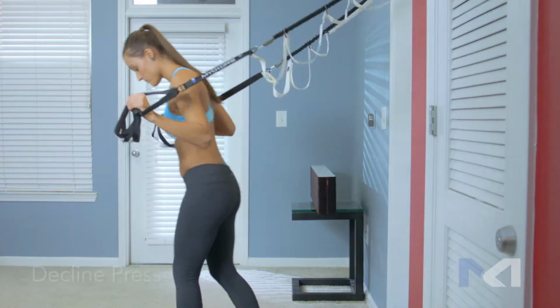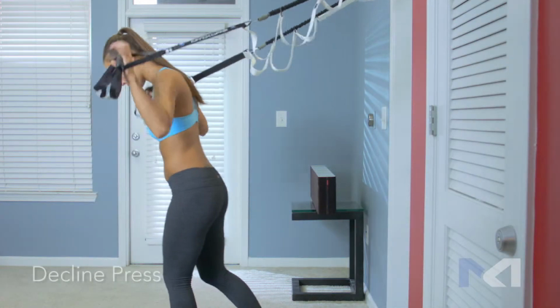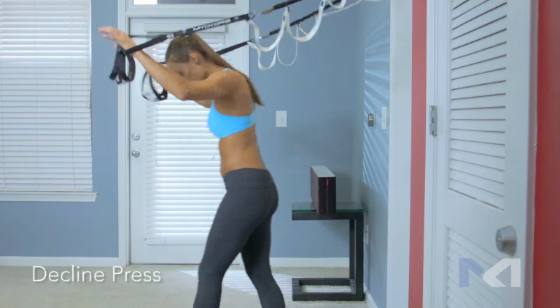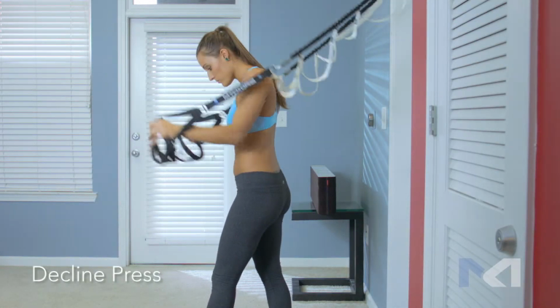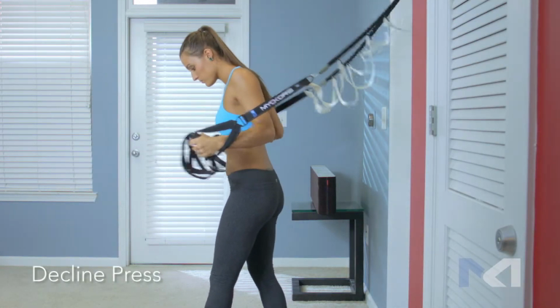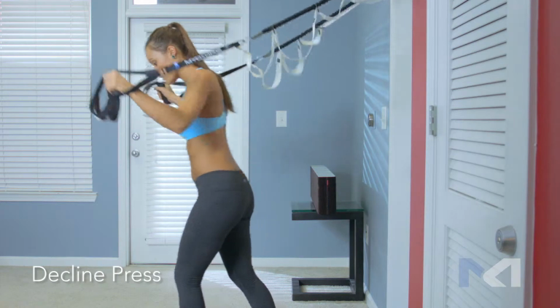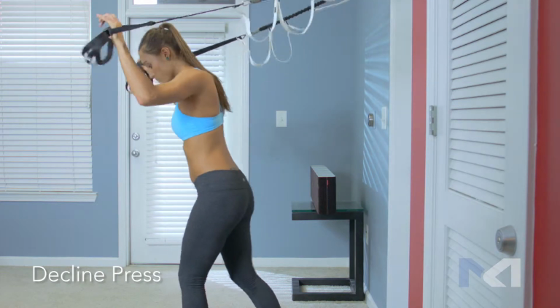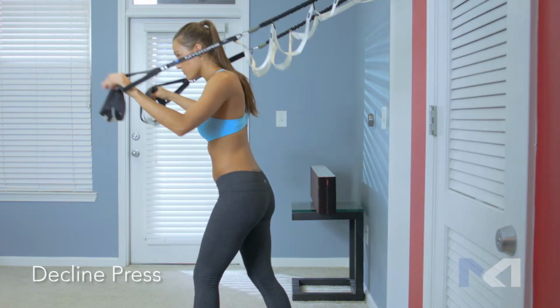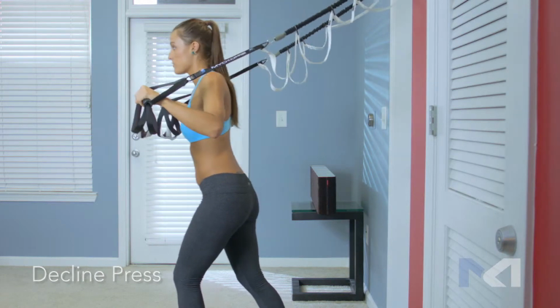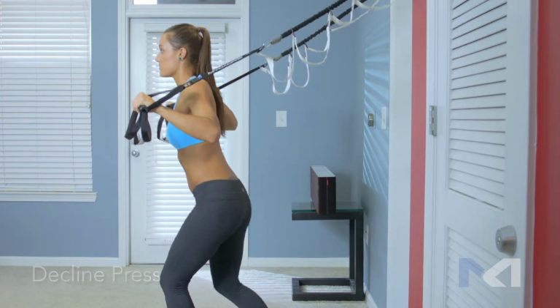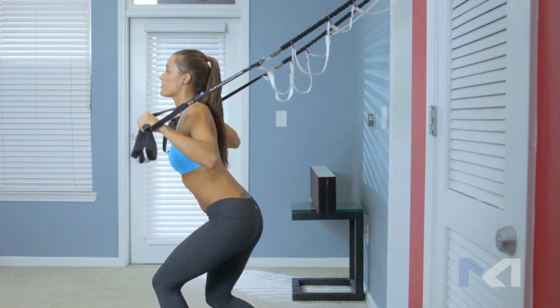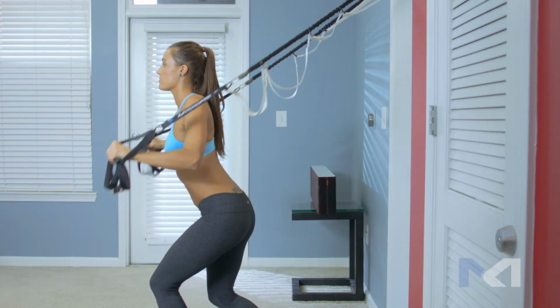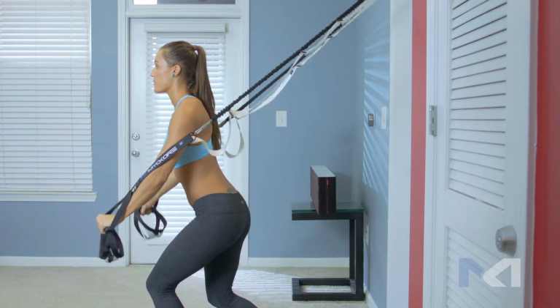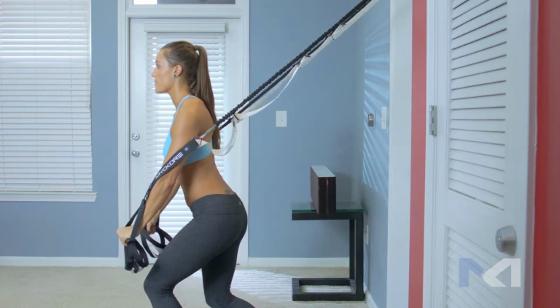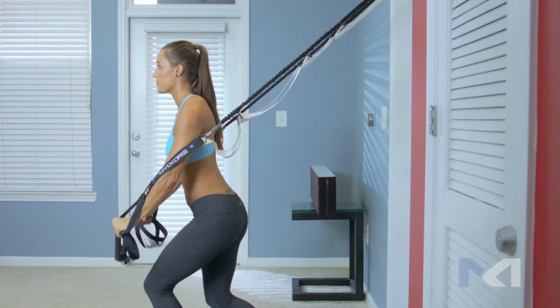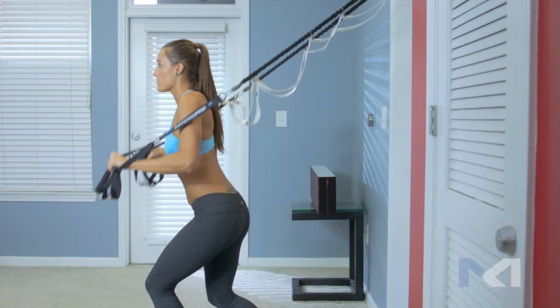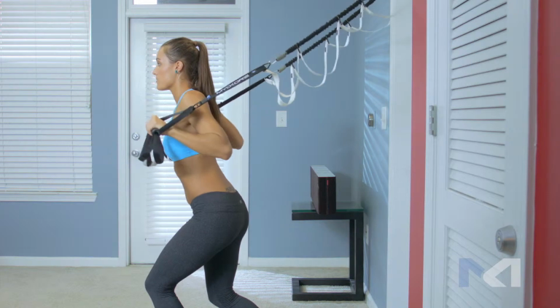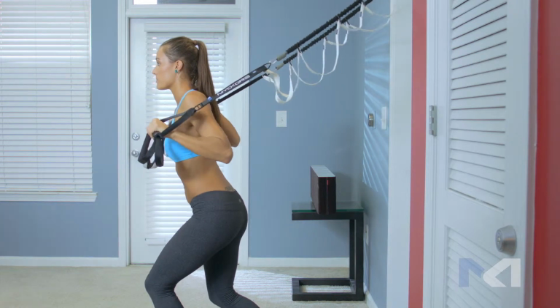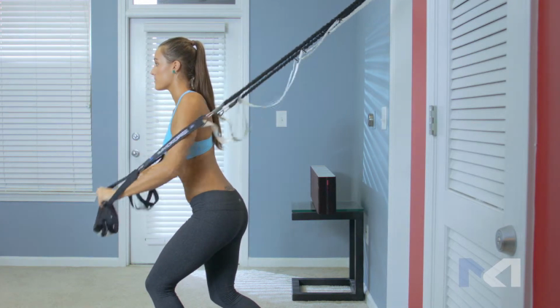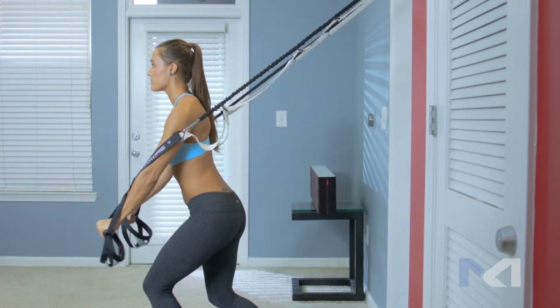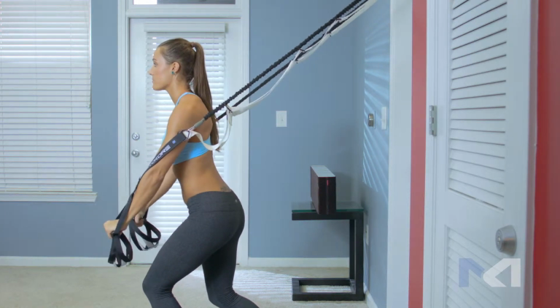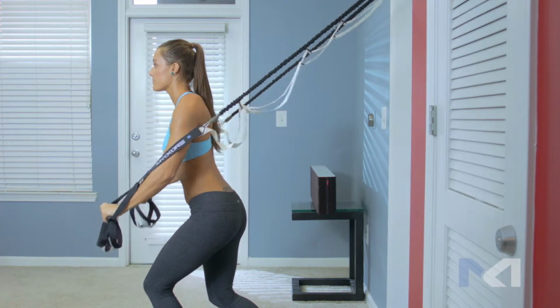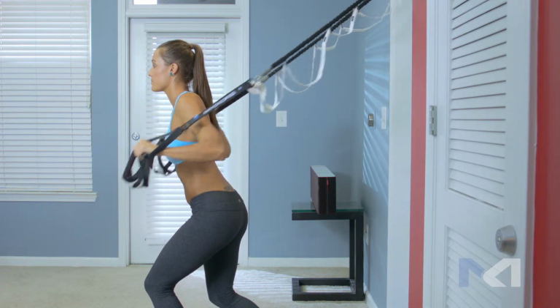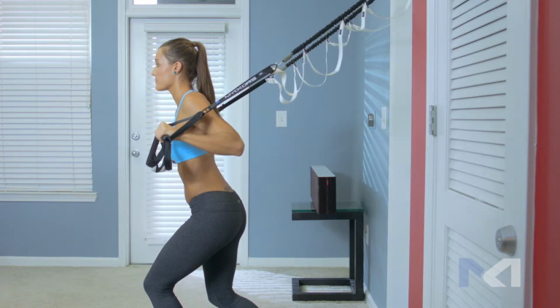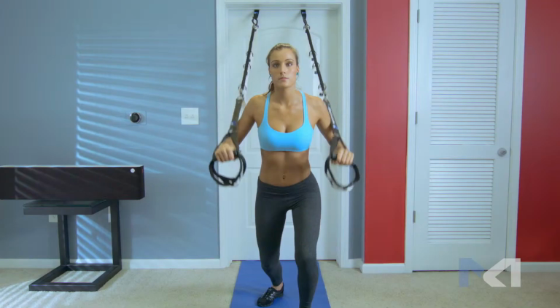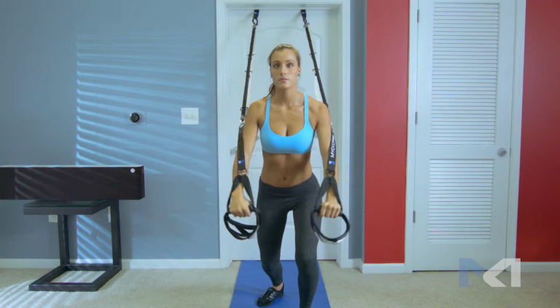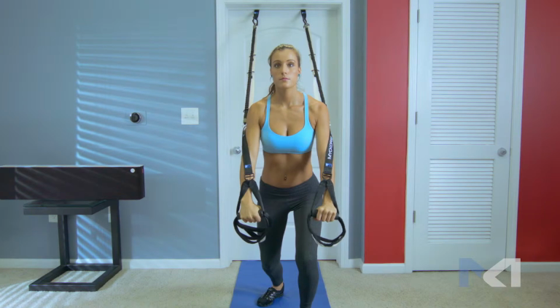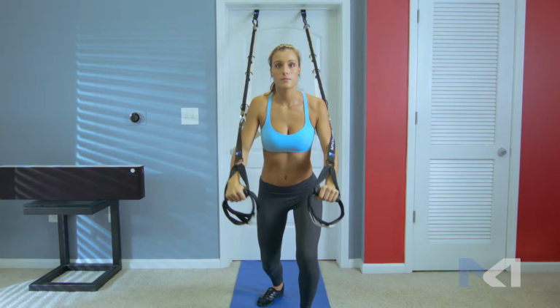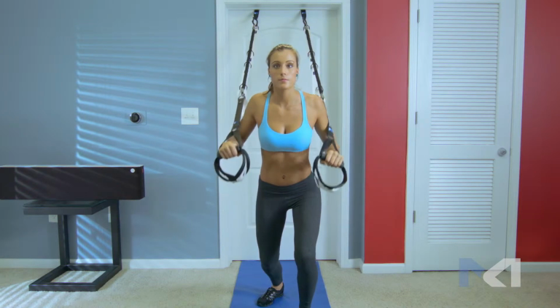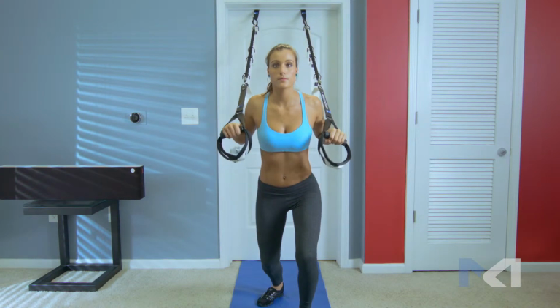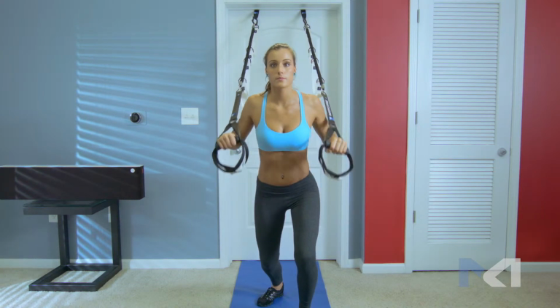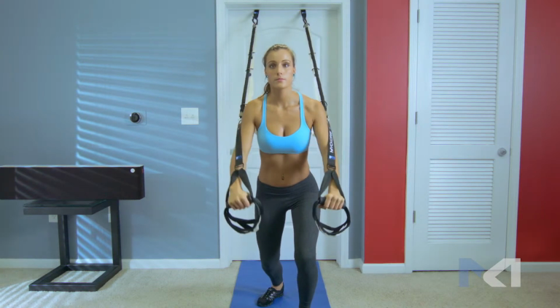Position the Myocore trainer just outside of shoulder width apart. Set your Myocore trainer to the bungee configuration by clipping on the bungees, and select the bungee tension consistent with your fitness level. Walk away from the mounting point, elbows bent.